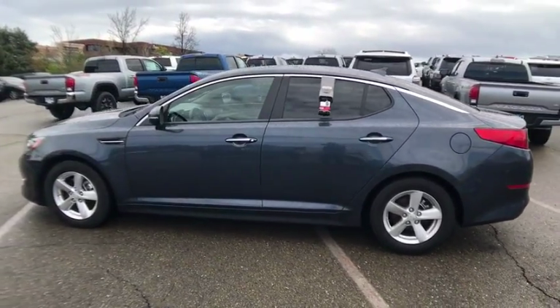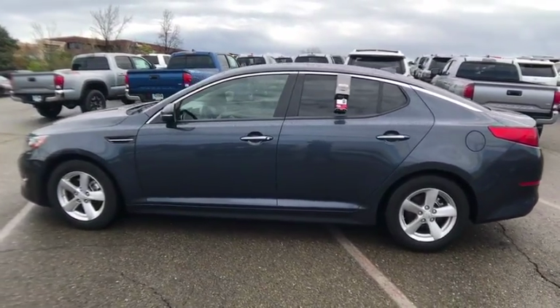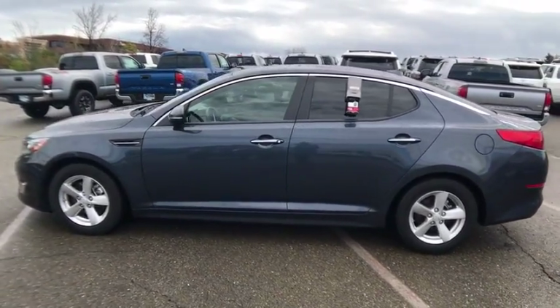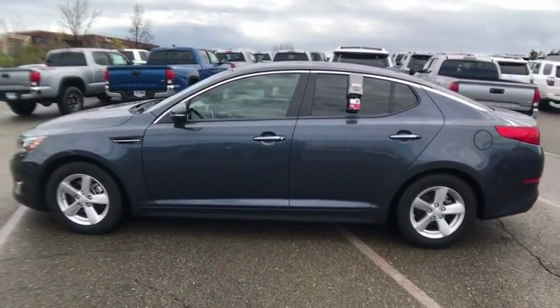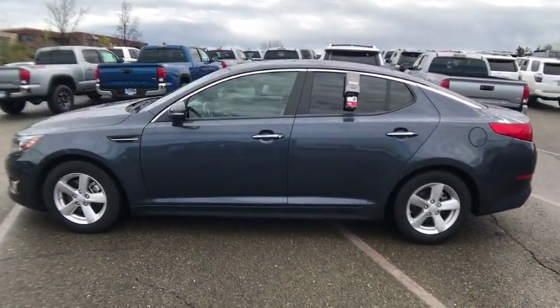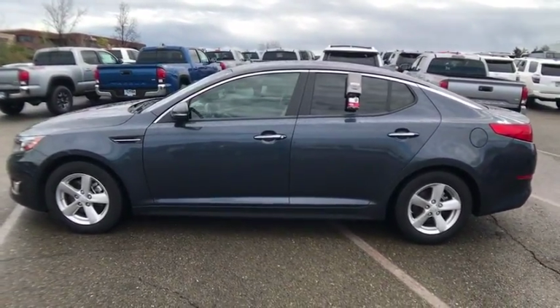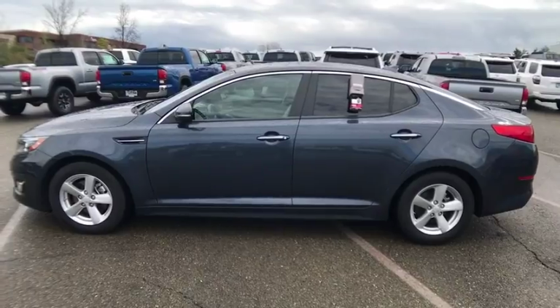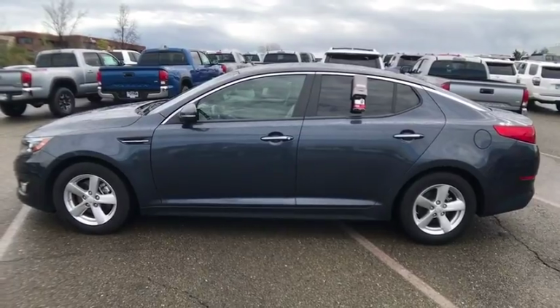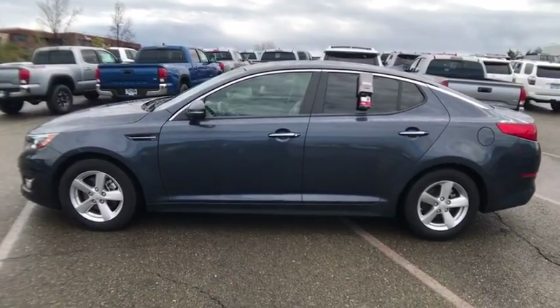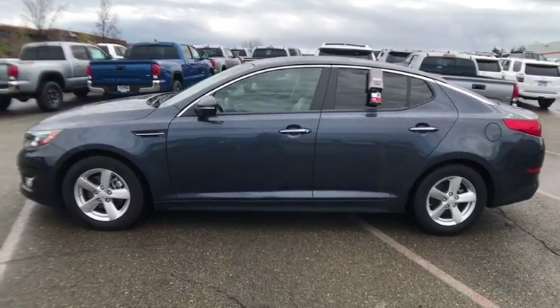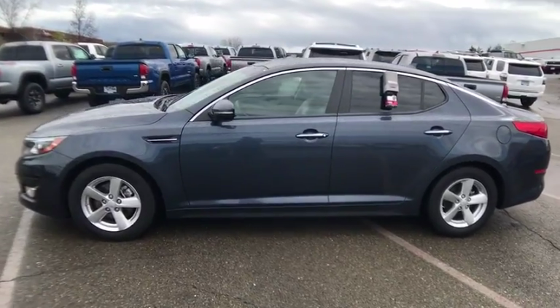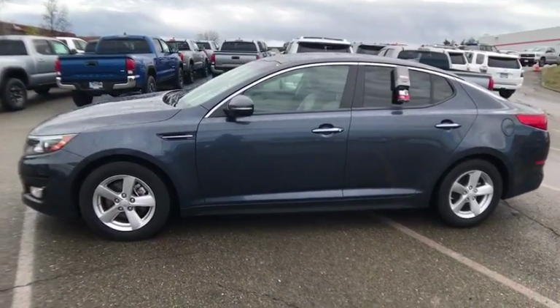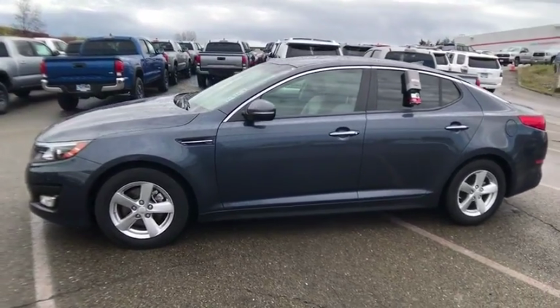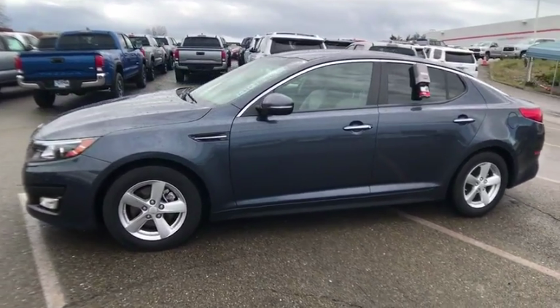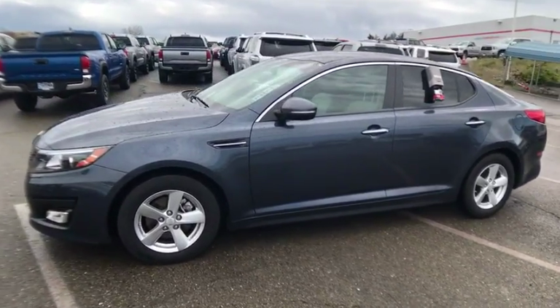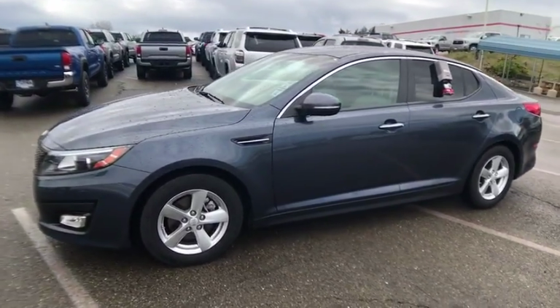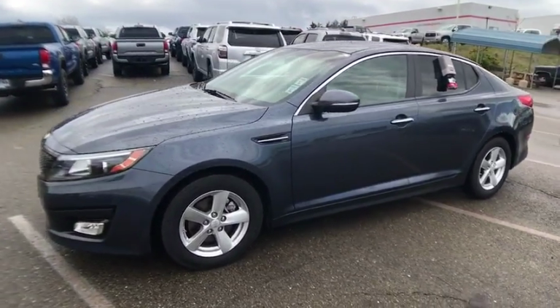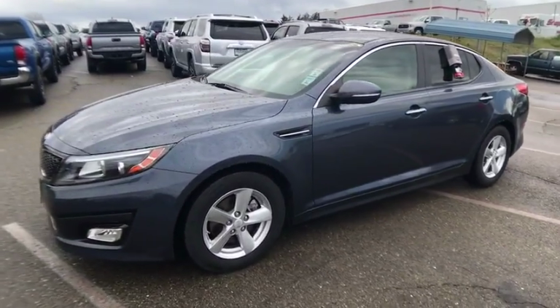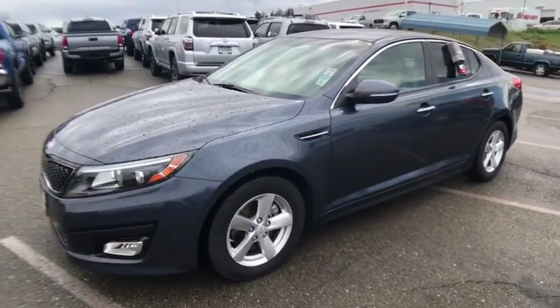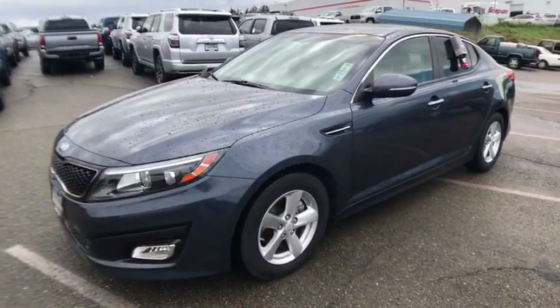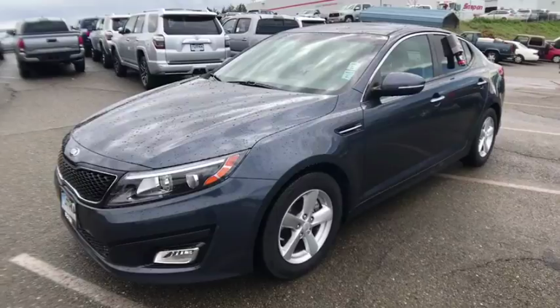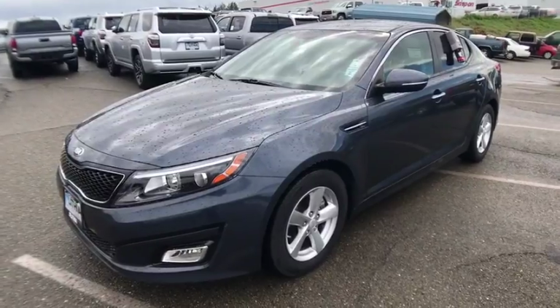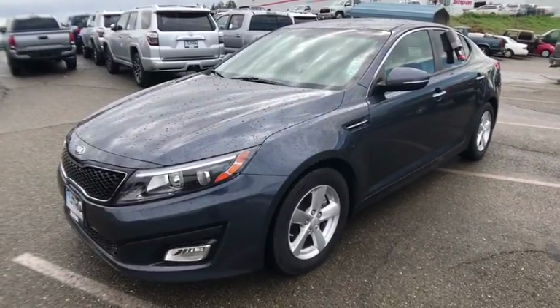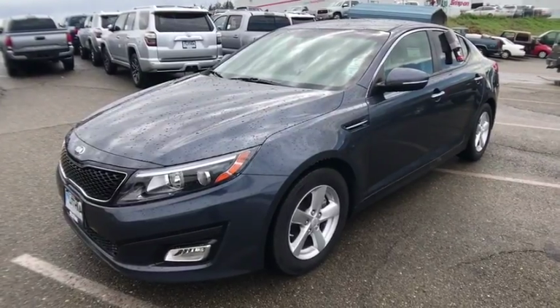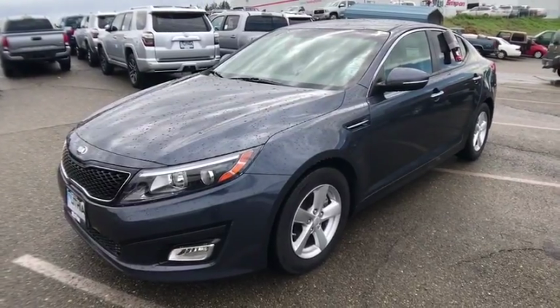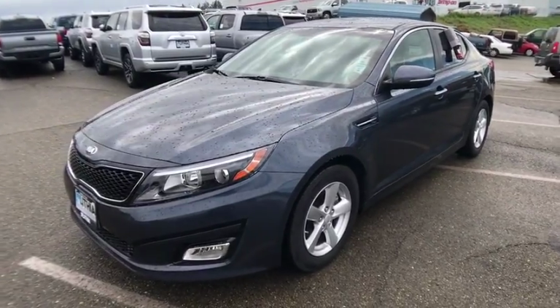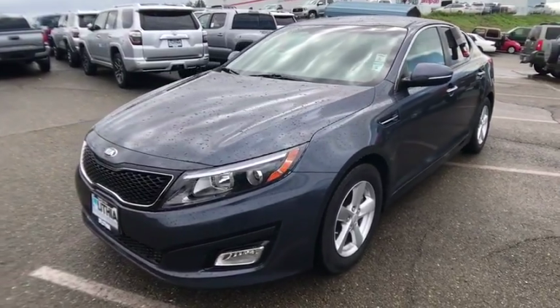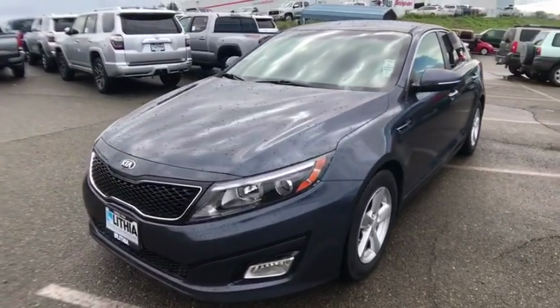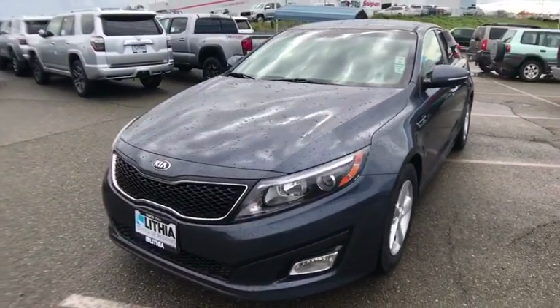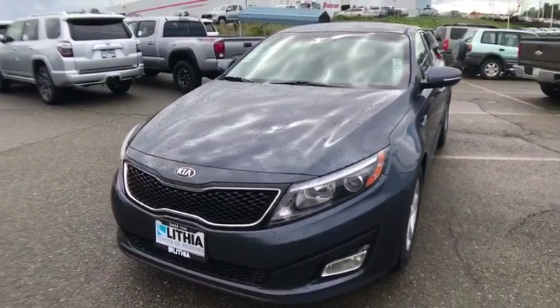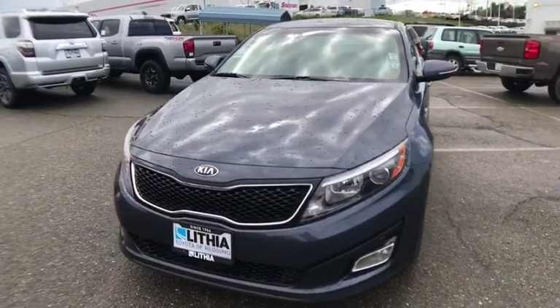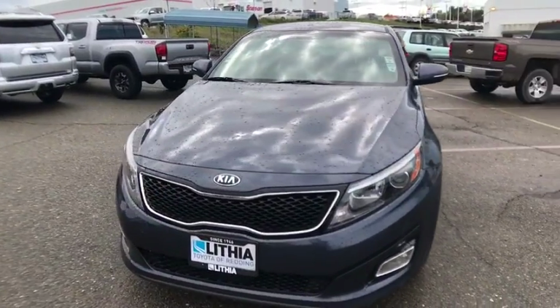Keyless entry, Bluetooth, power steering, adjustable steering wheel, driver lumbar, cruise control, aluminum wheels, four-wheel disc brakes, ABS four-wheel, auto-off headlights.